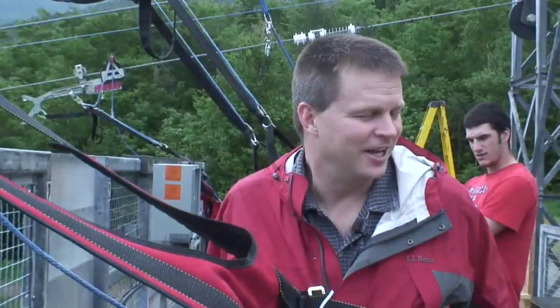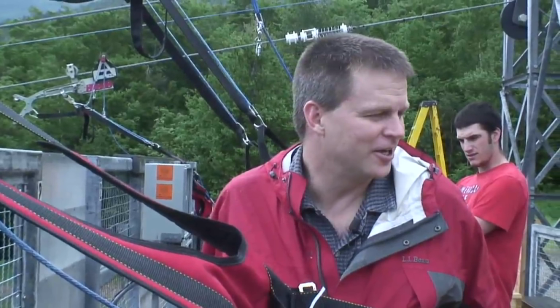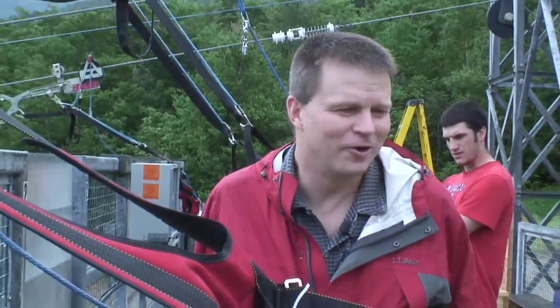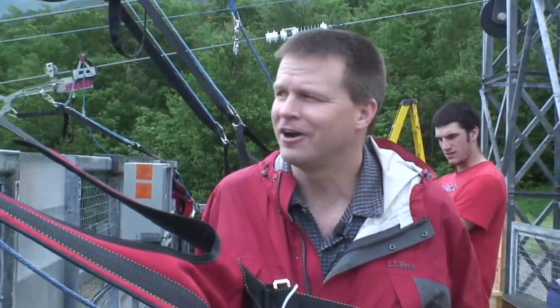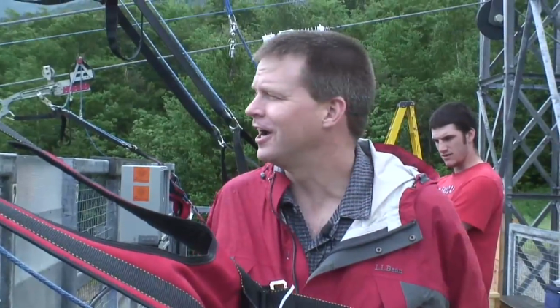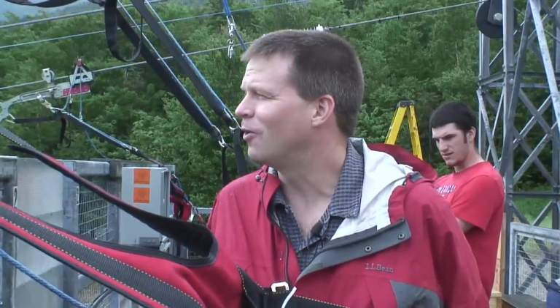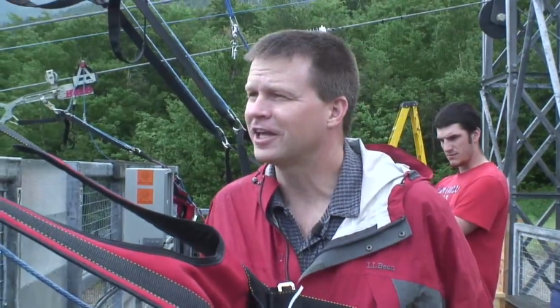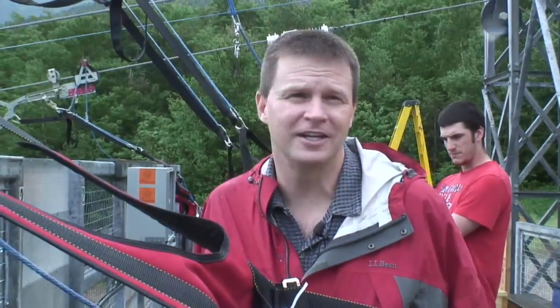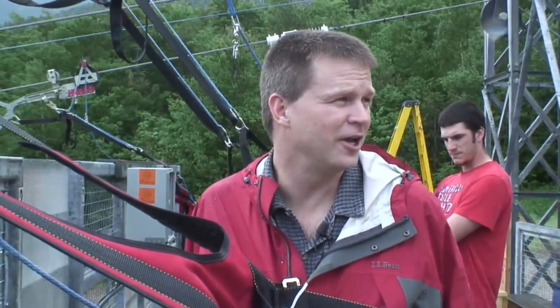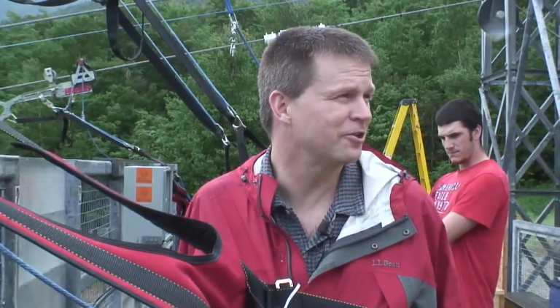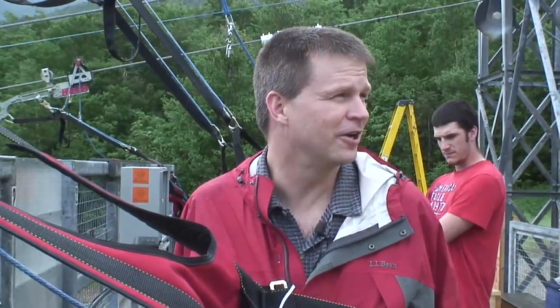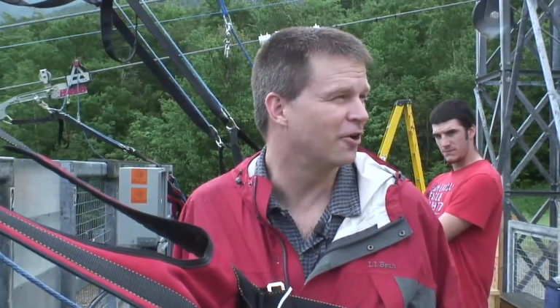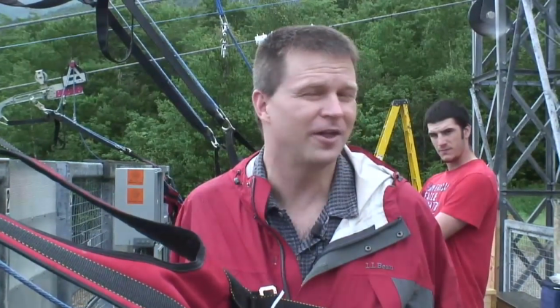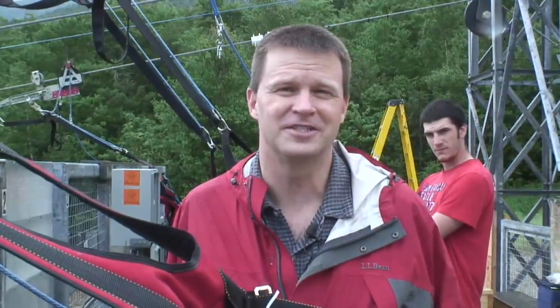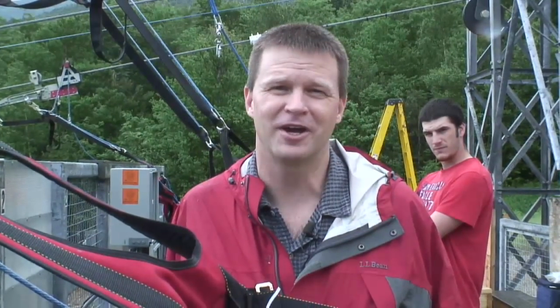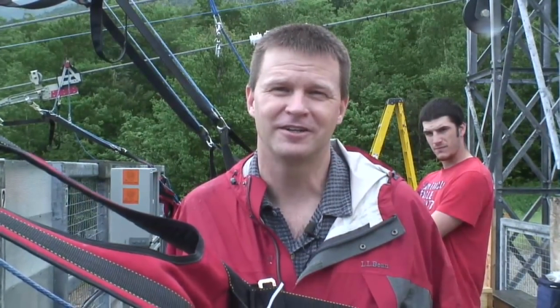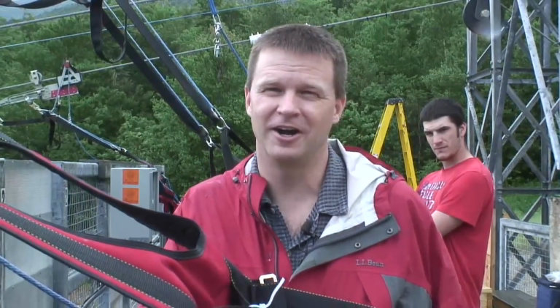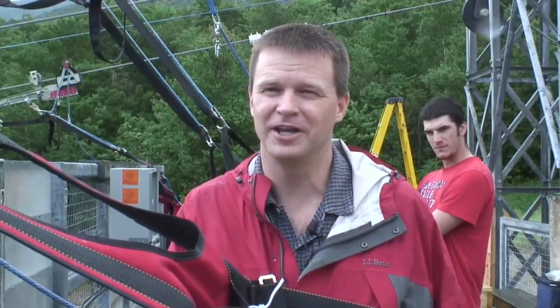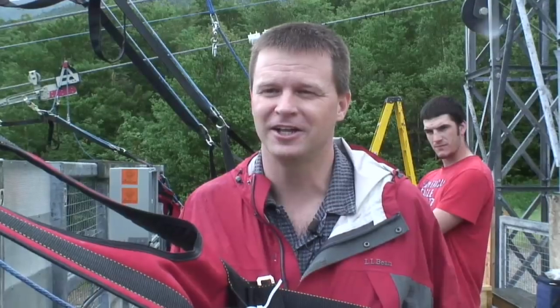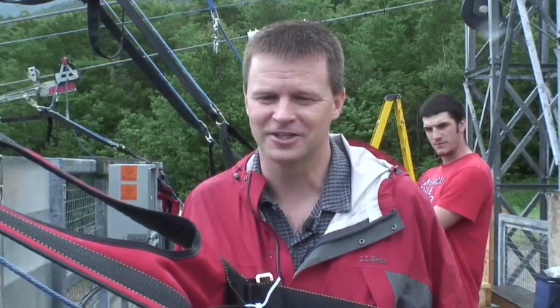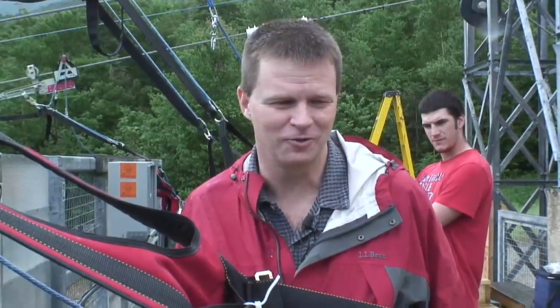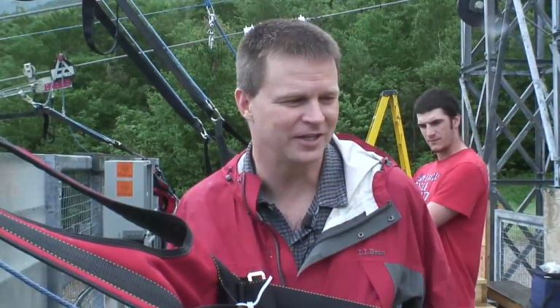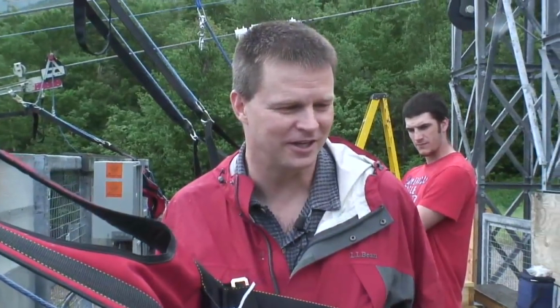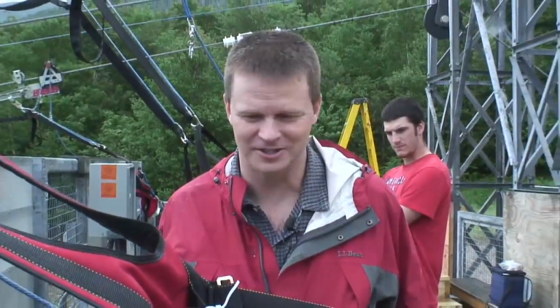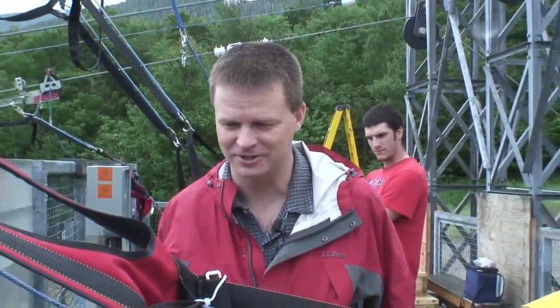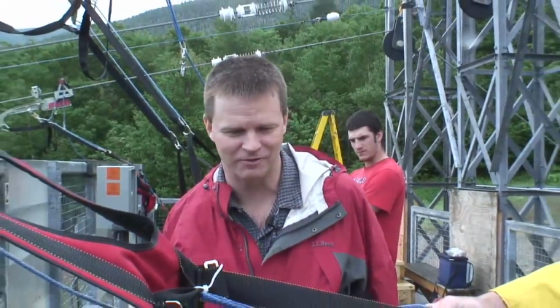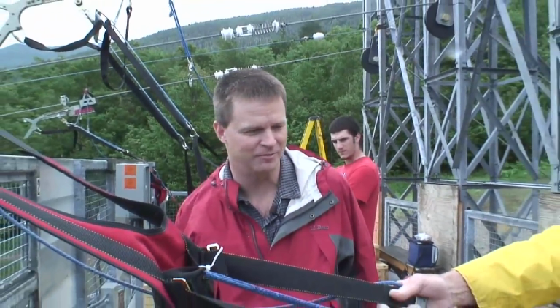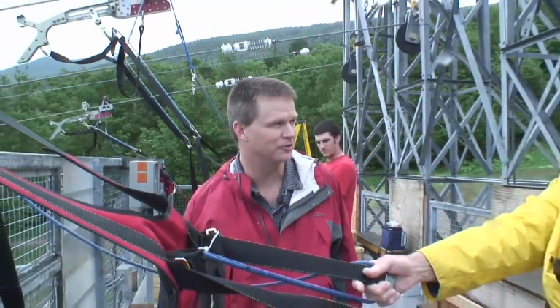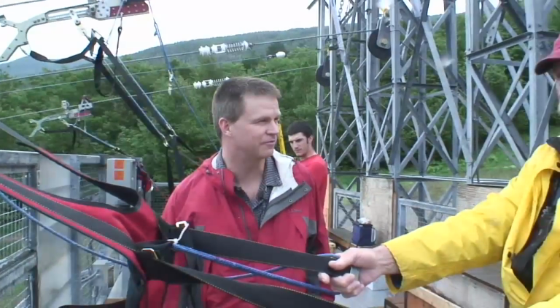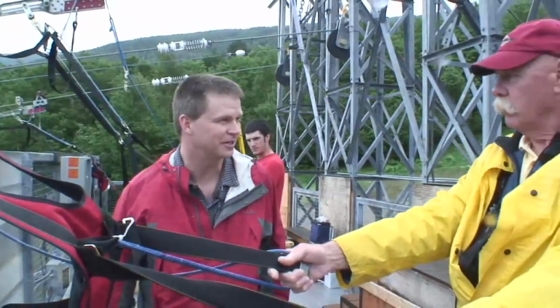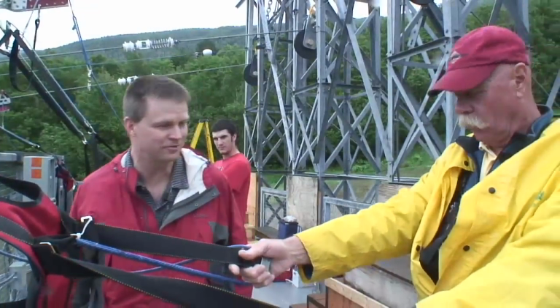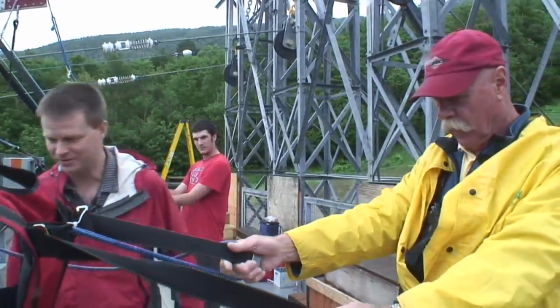We're here at Wildcat in New Hampshire and we're going to go on the Zip Rider. Our buddy Al here is going to load me into the harness, which I've never done before, so you have to take me through the whole thing.